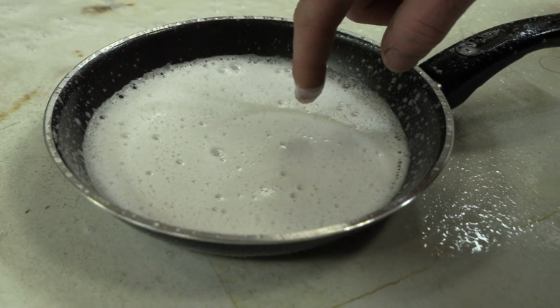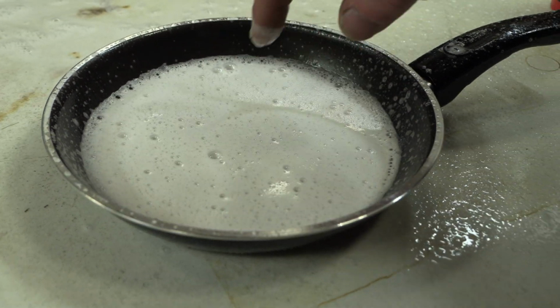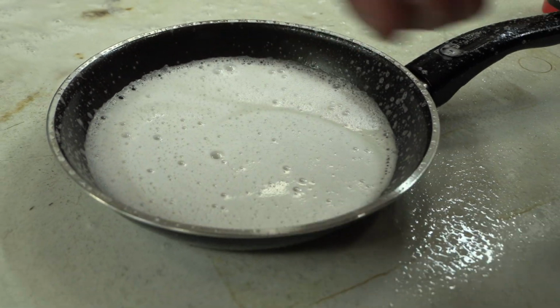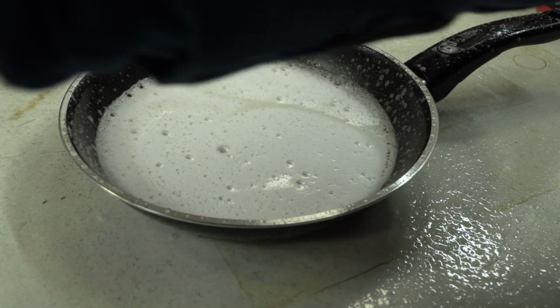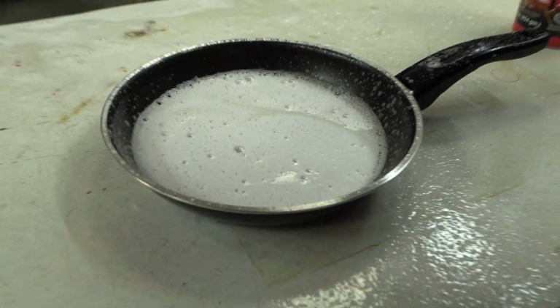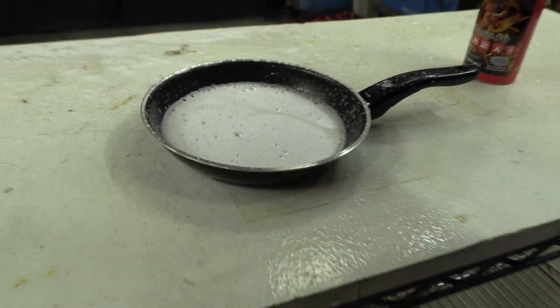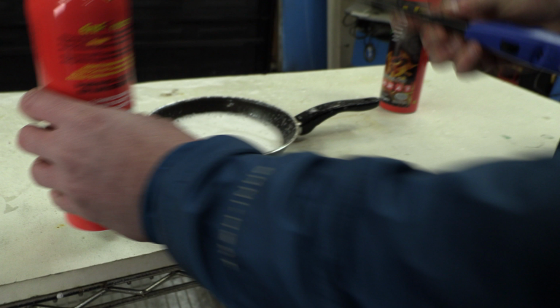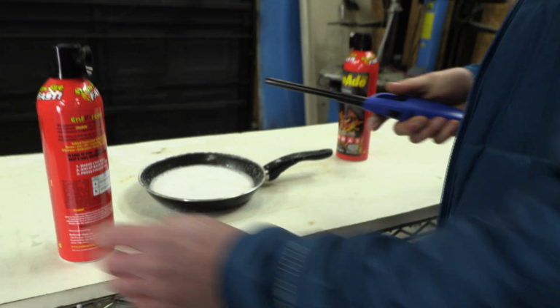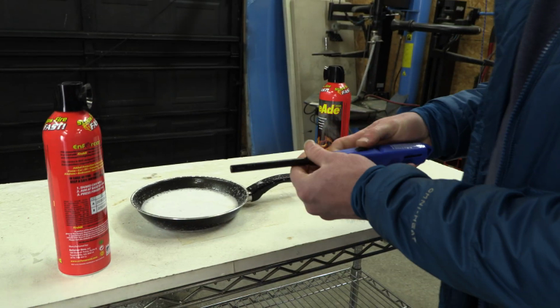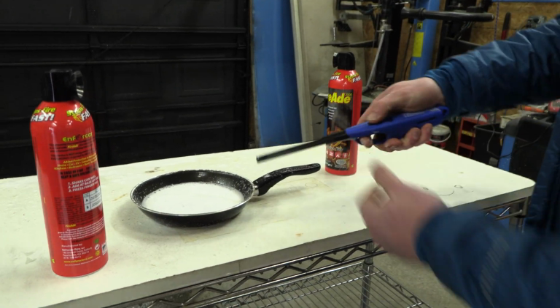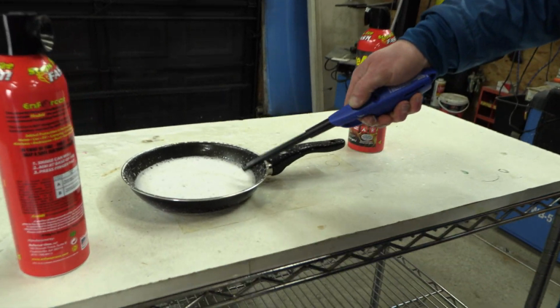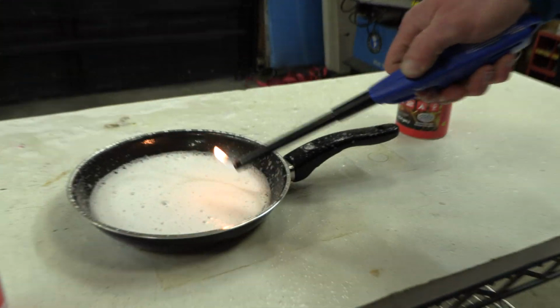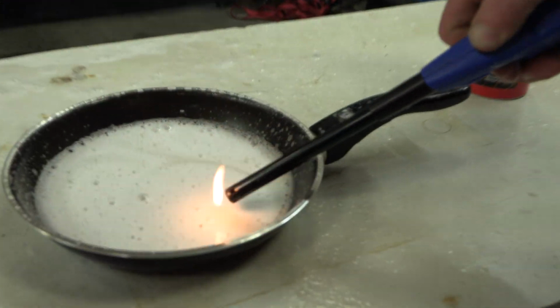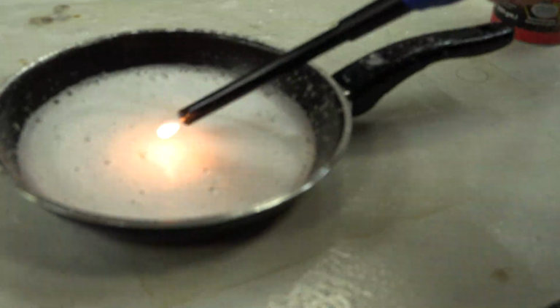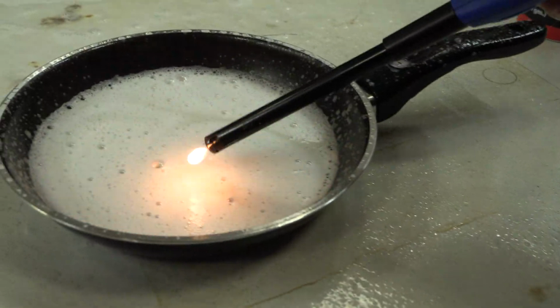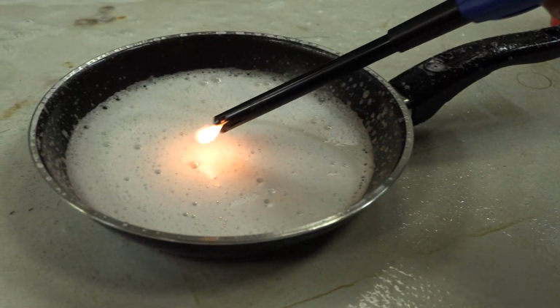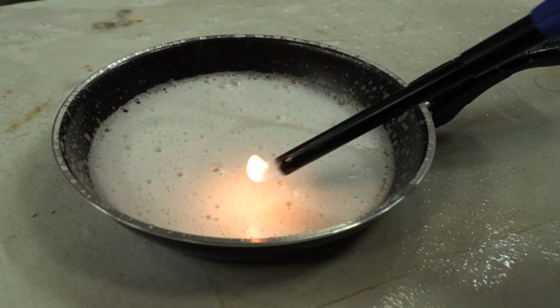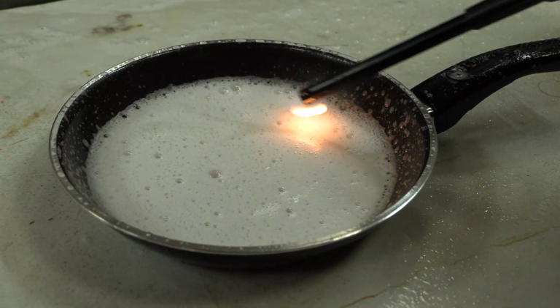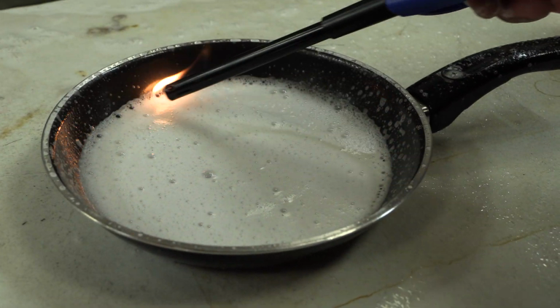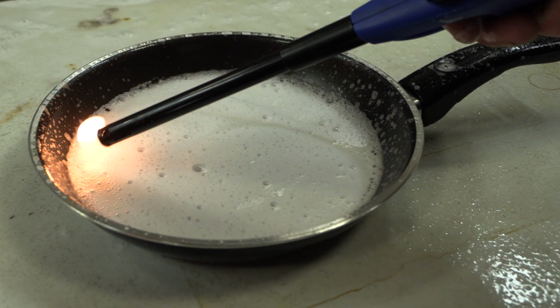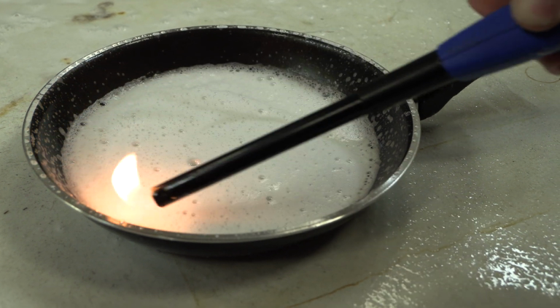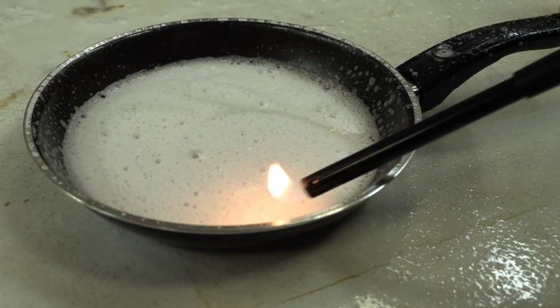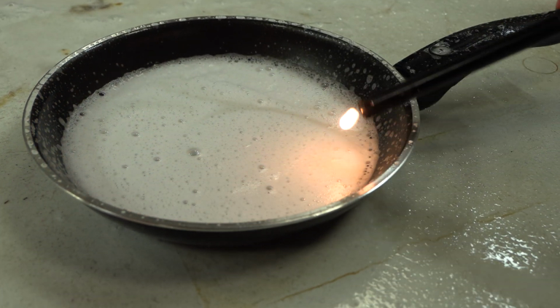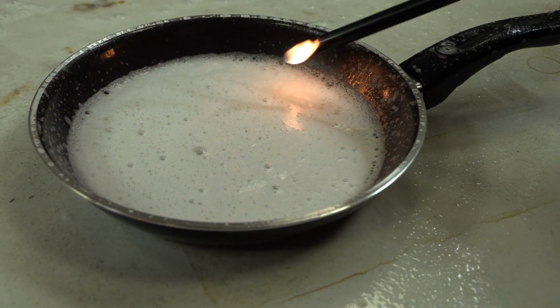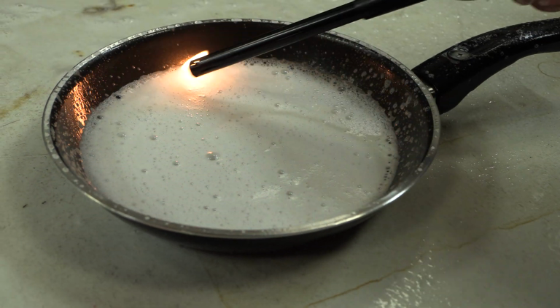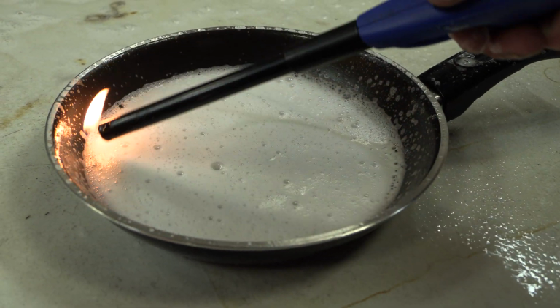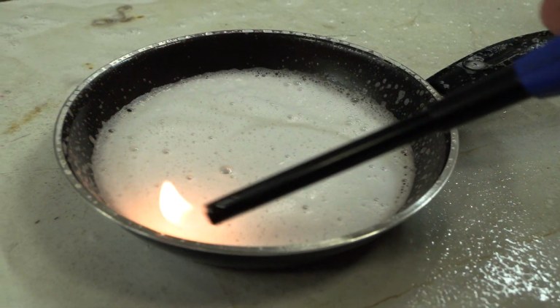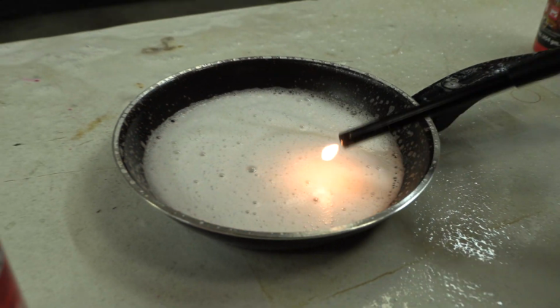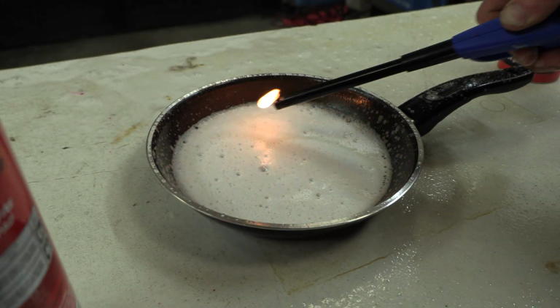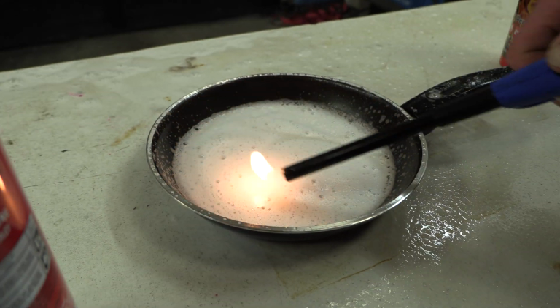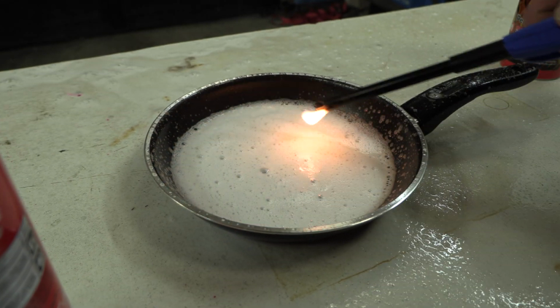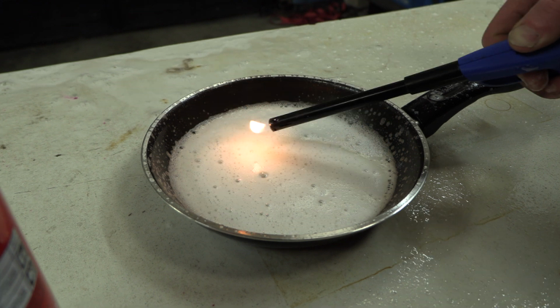Now, if I take the lighter real quick — watch this. Nothing, because there's no fumes. Nothing's coming up. It's completely suppressed the vapors of the fuel that was in there. But there is still gasoline in there.